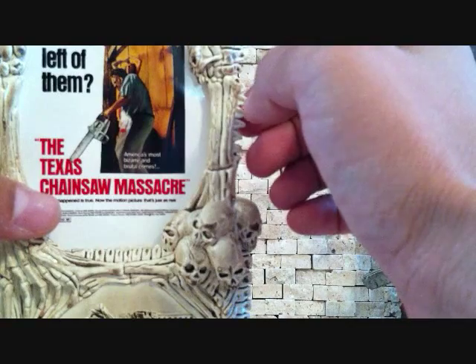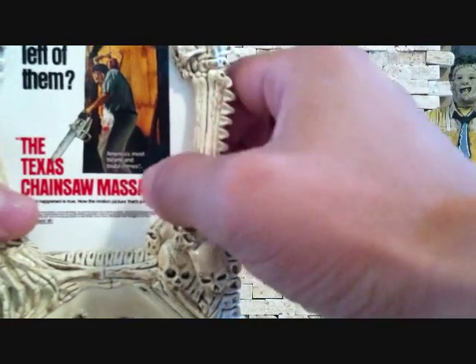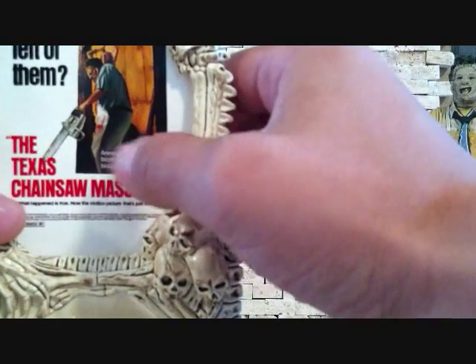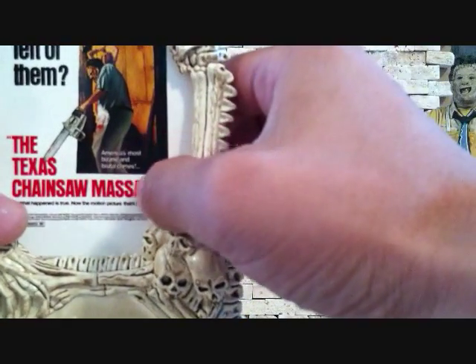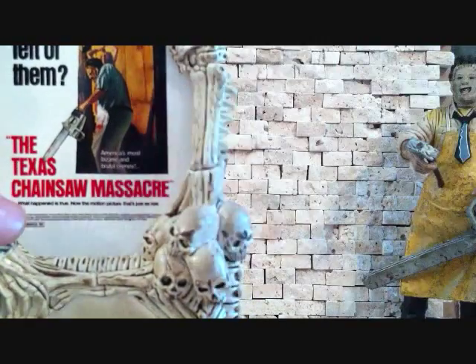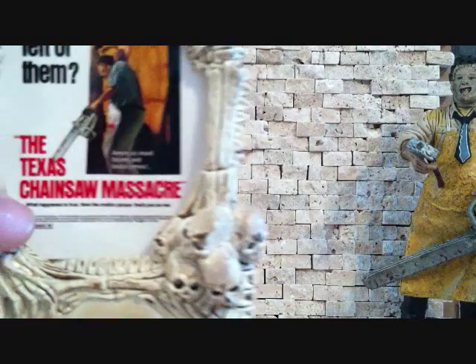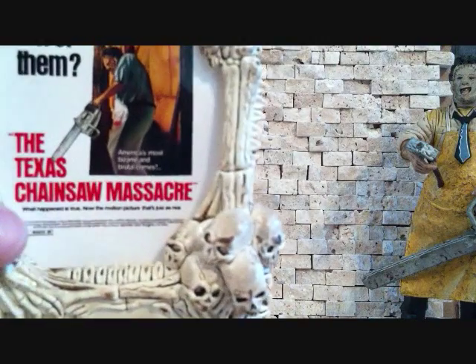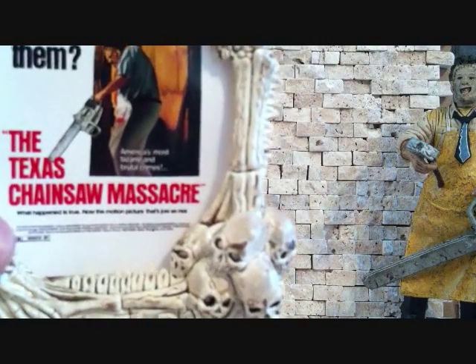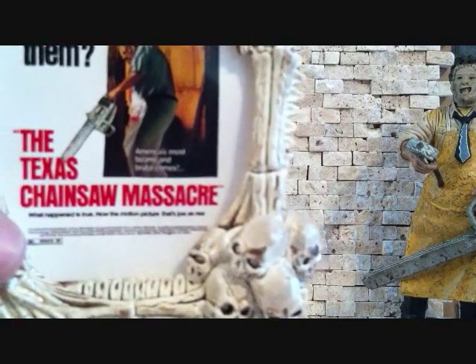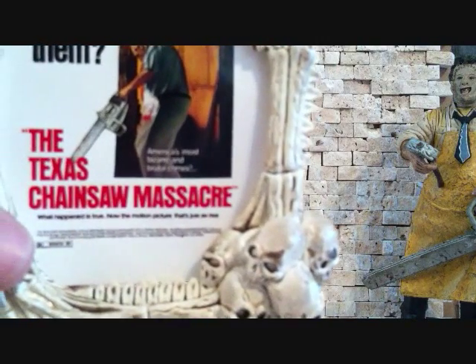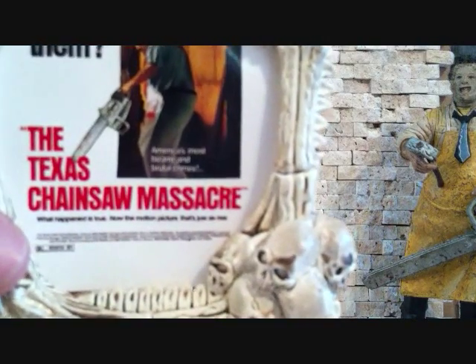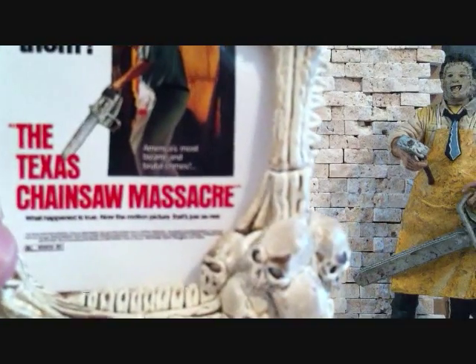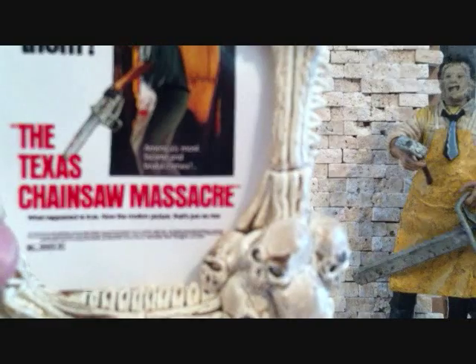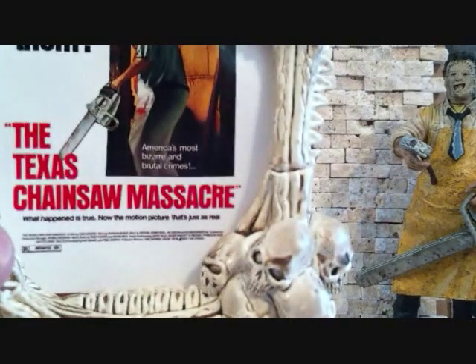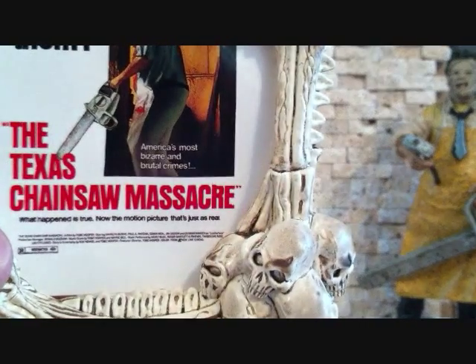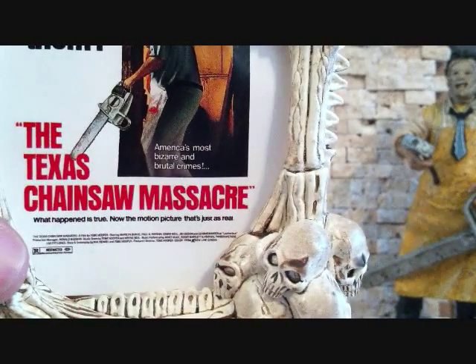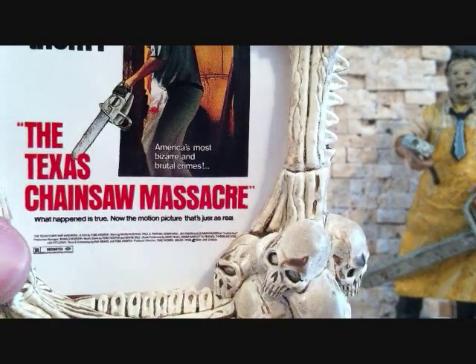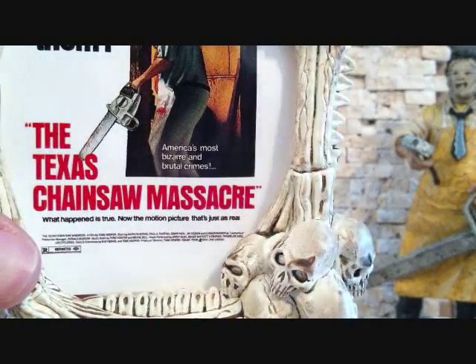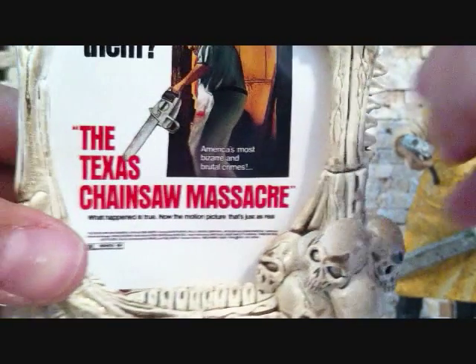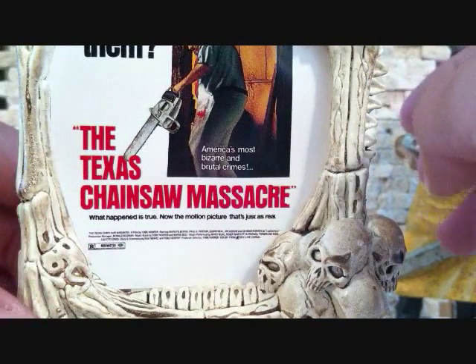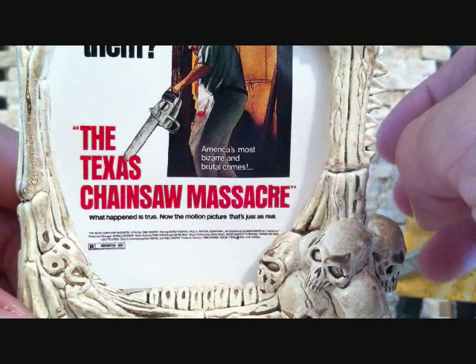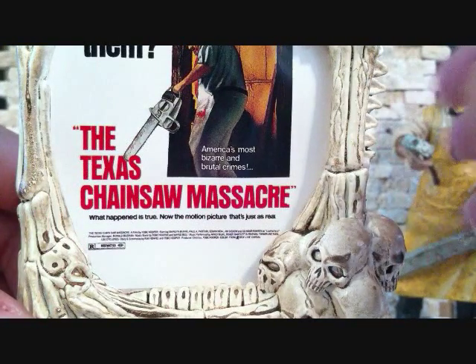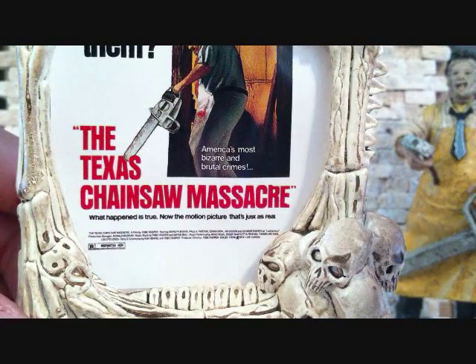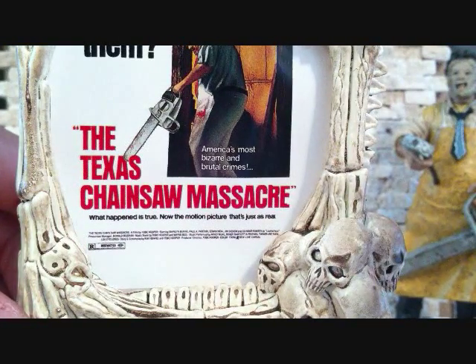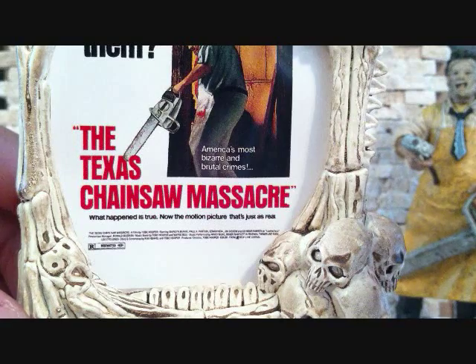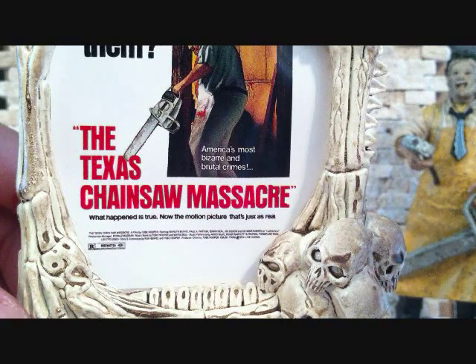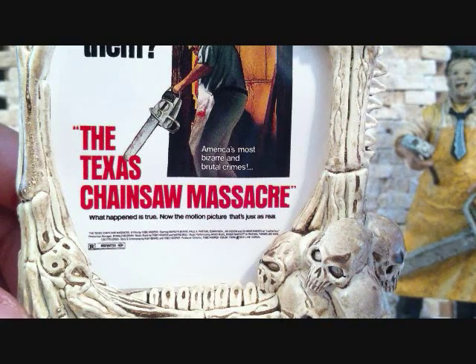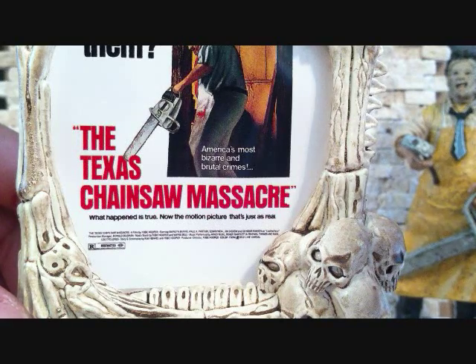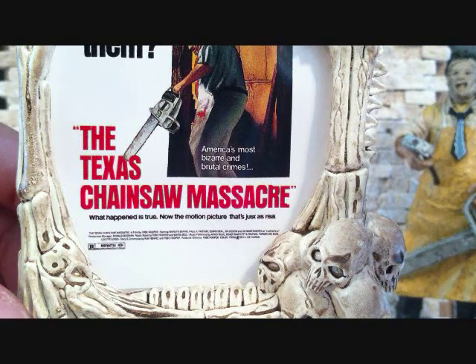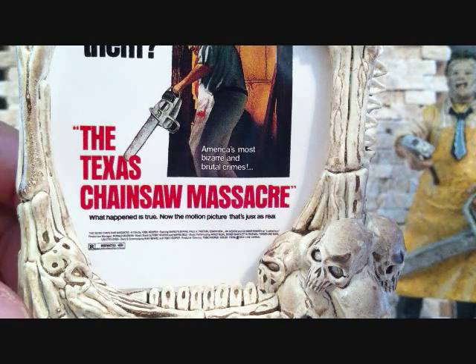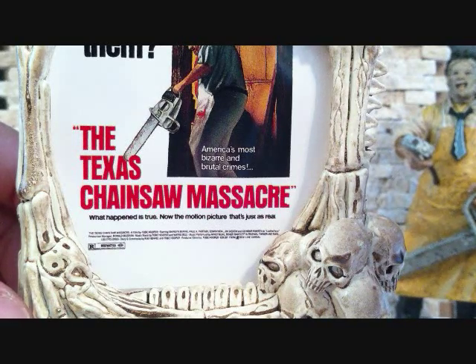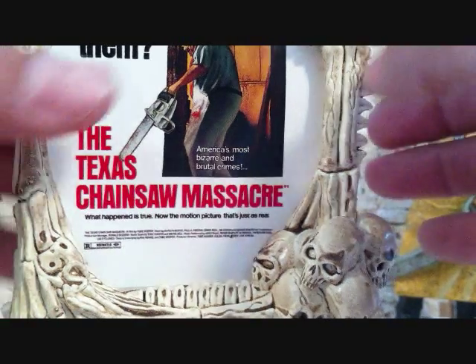It says here — let me see if I can zoom in on that — it says 'America's most bizarre and brutal crimes. What happened is true. Now the motion picture that's just as real.'